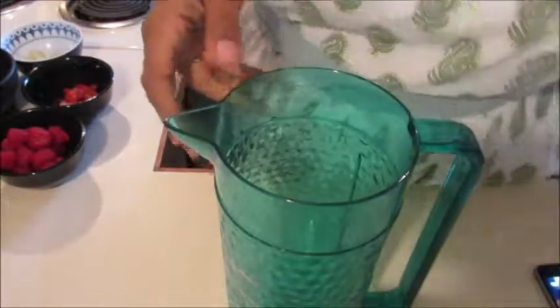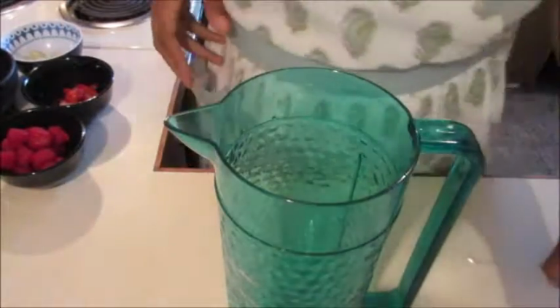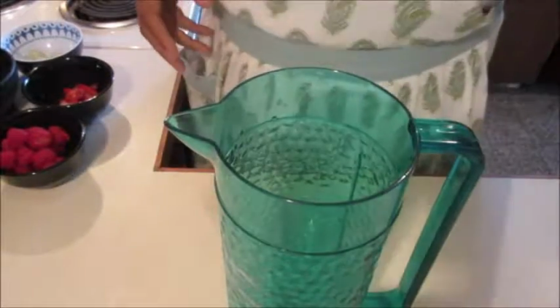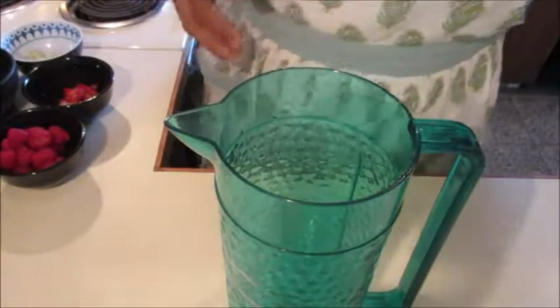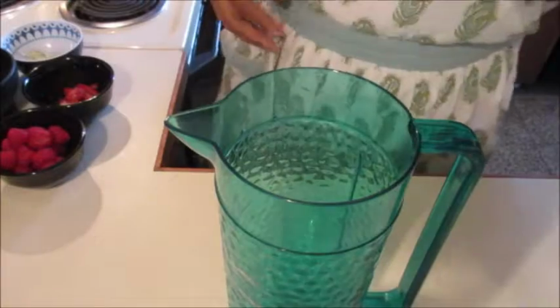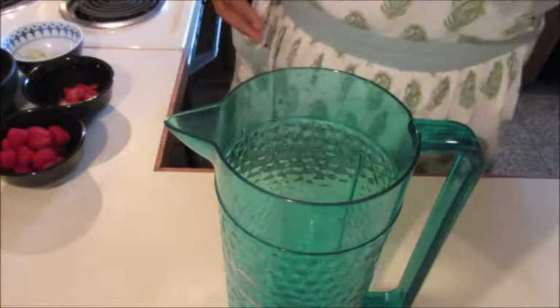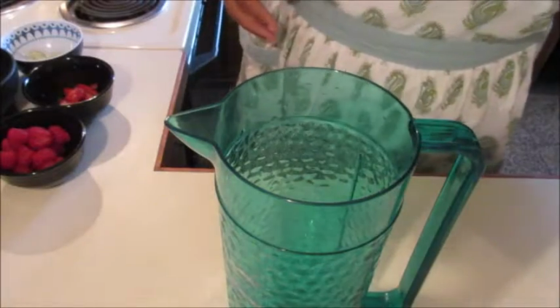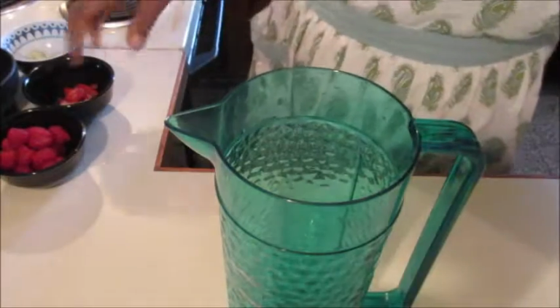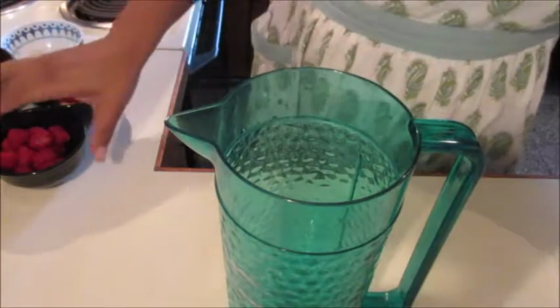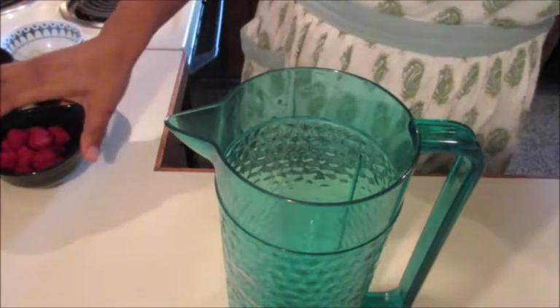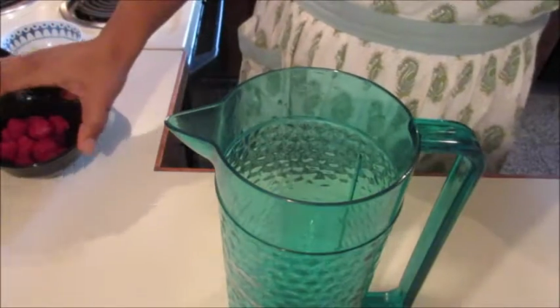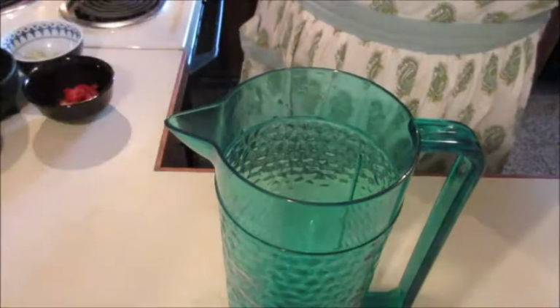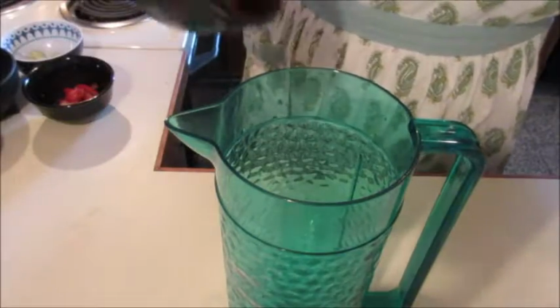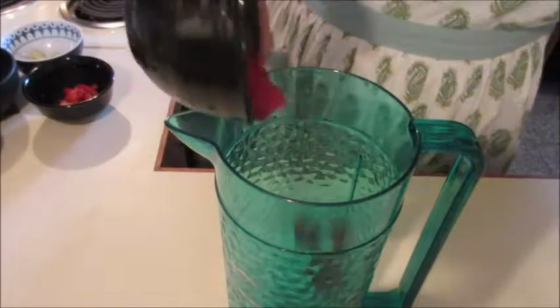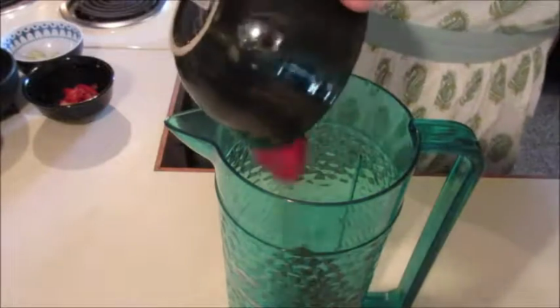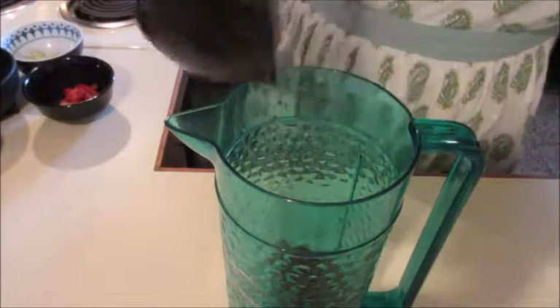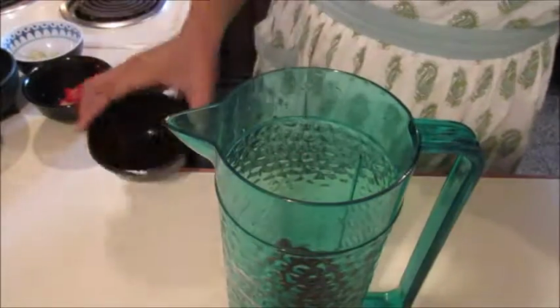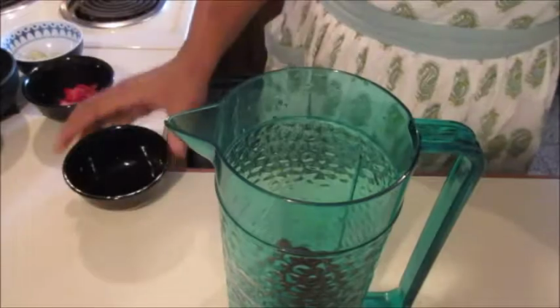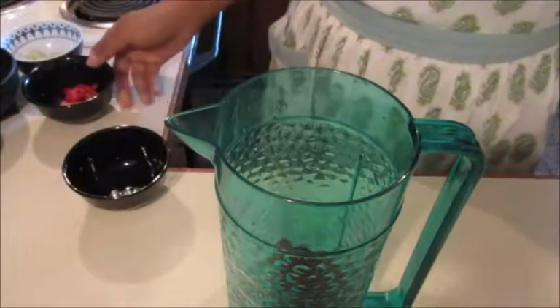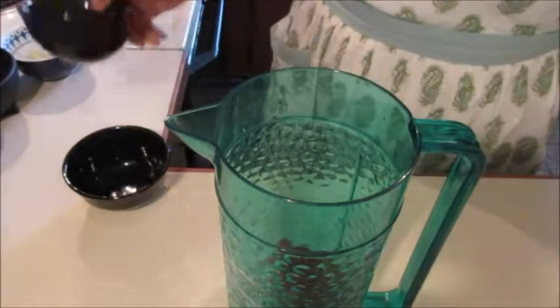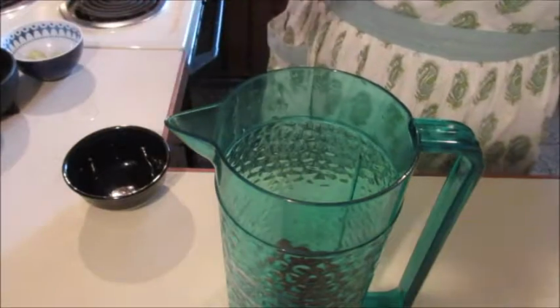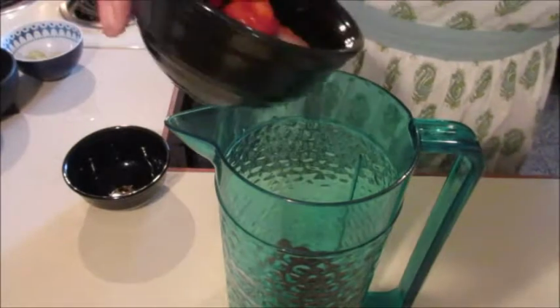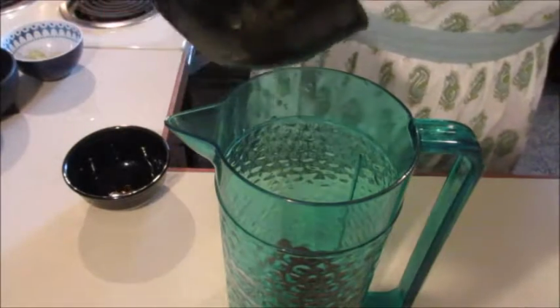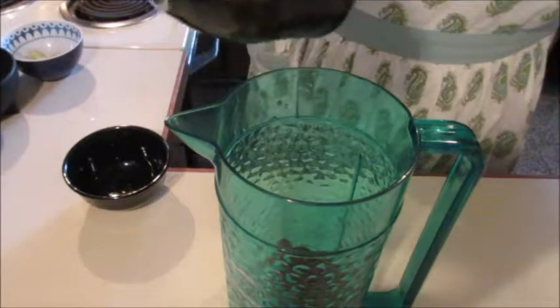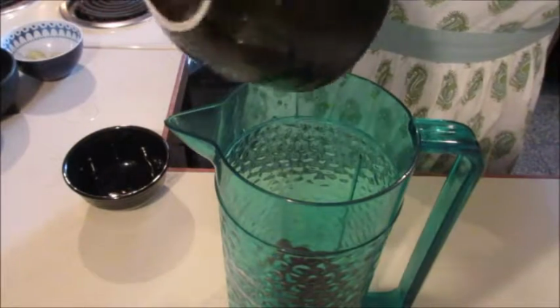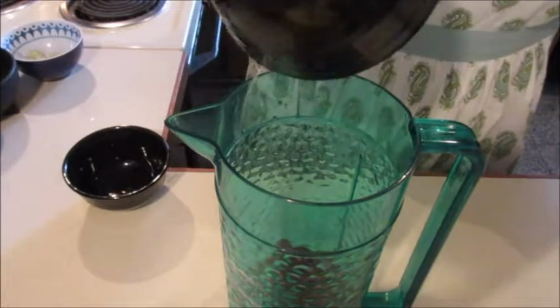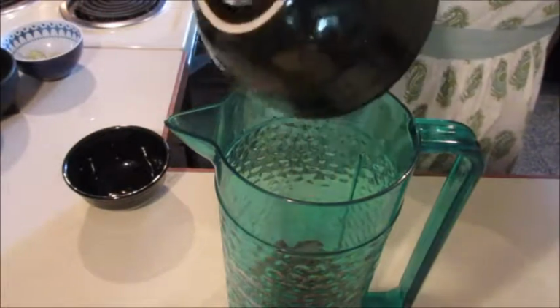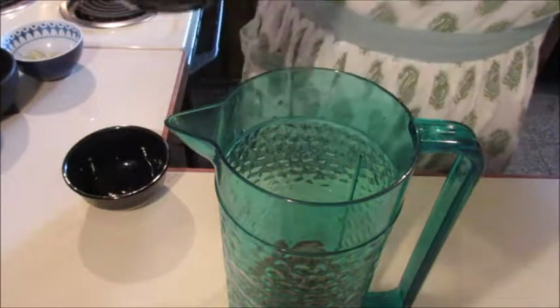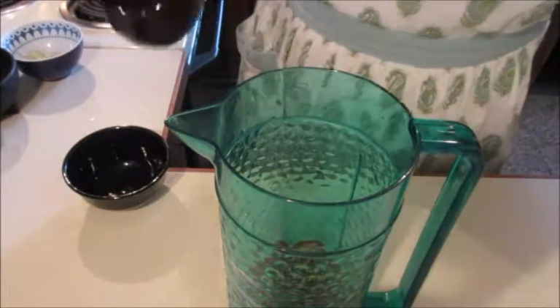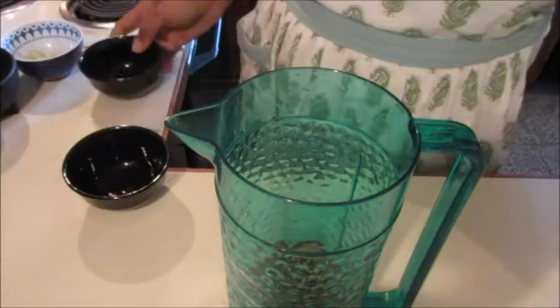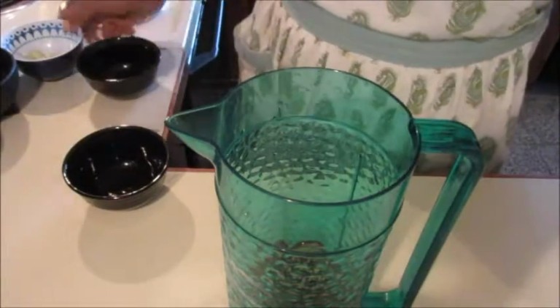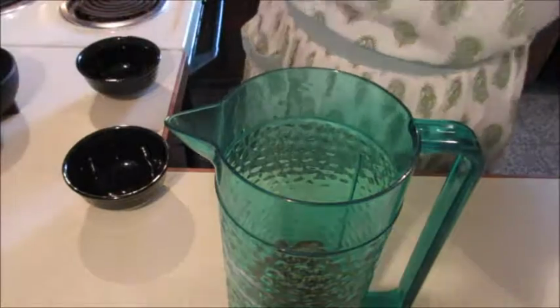Sangrias are so easy — fruit and wine, what better combination? So just add your fruit.